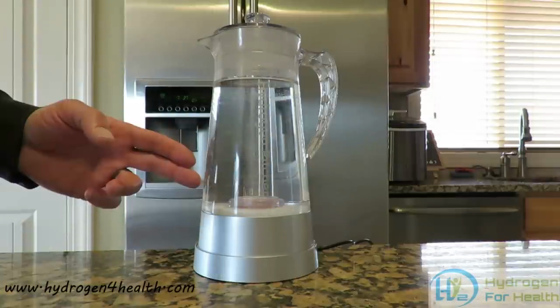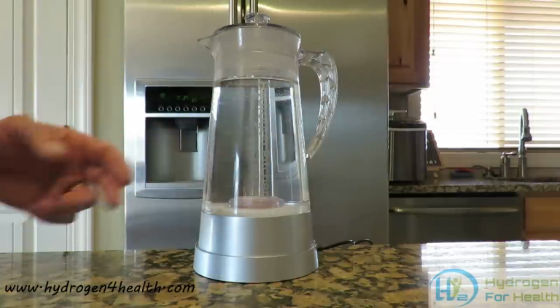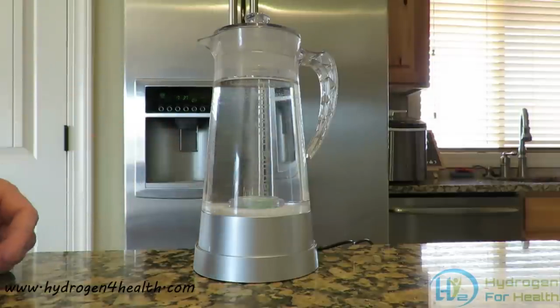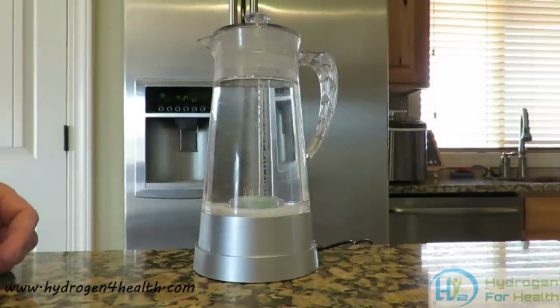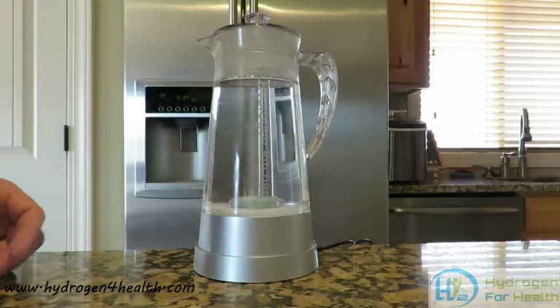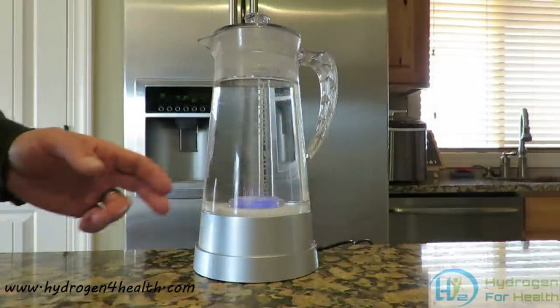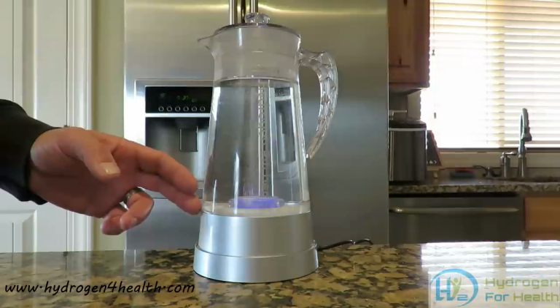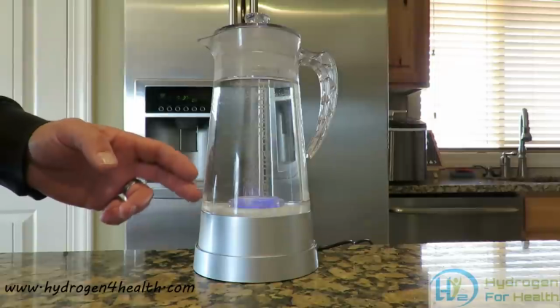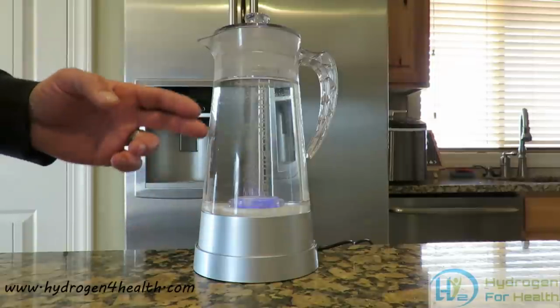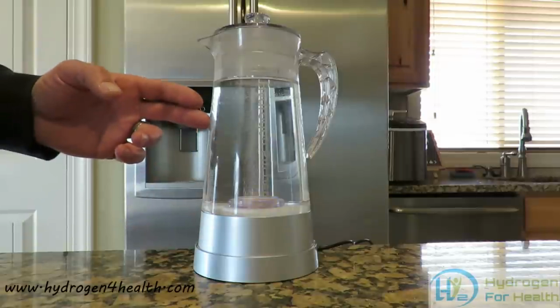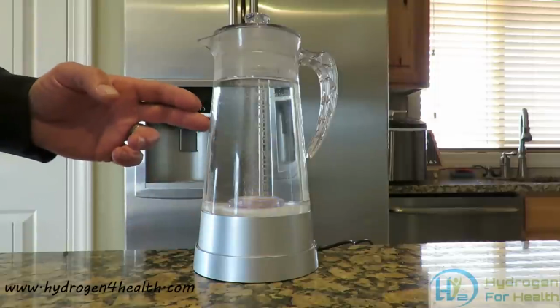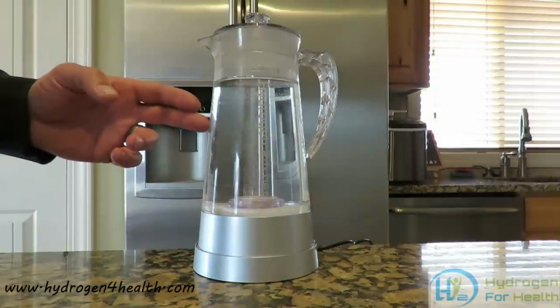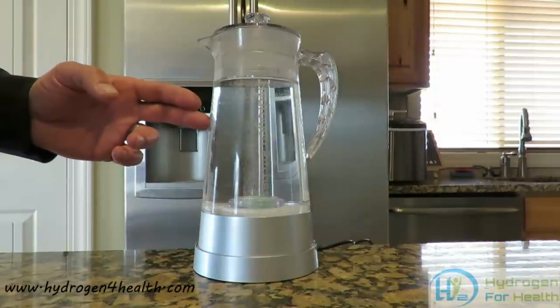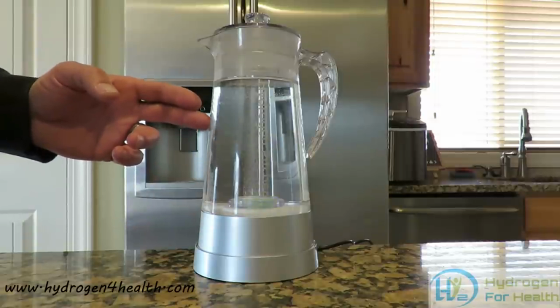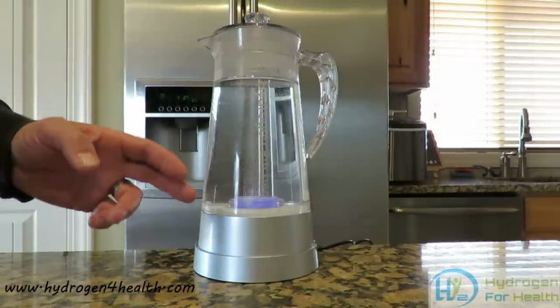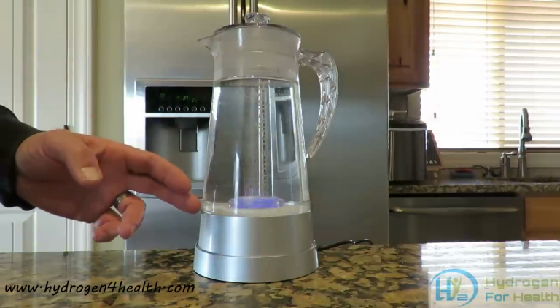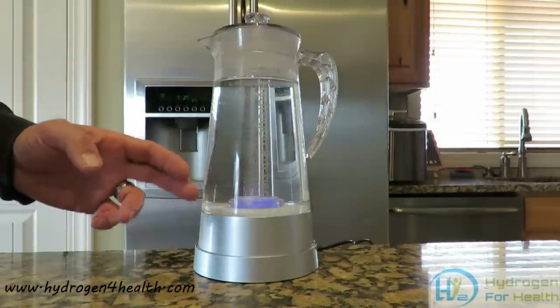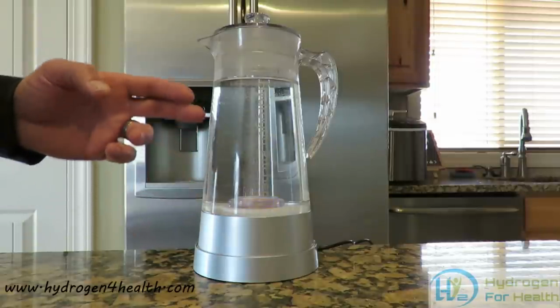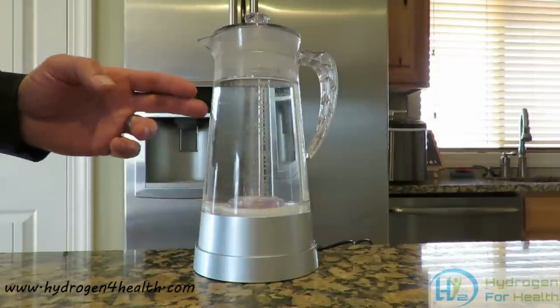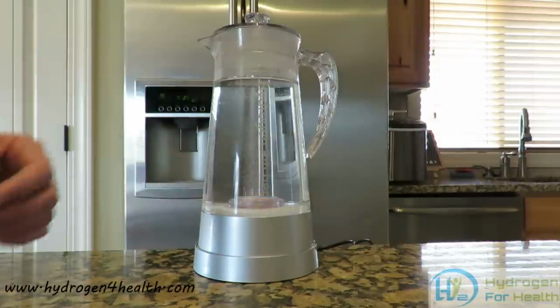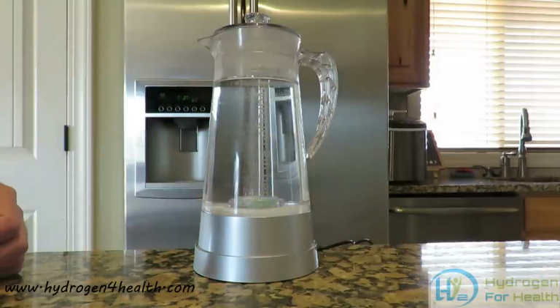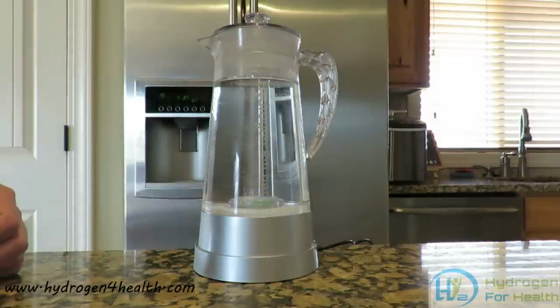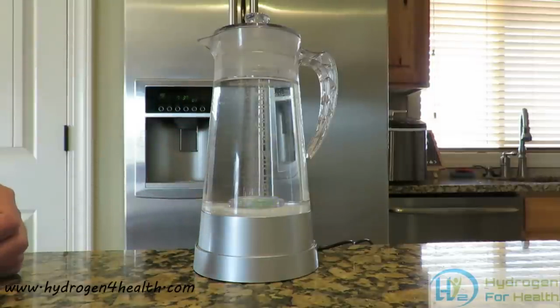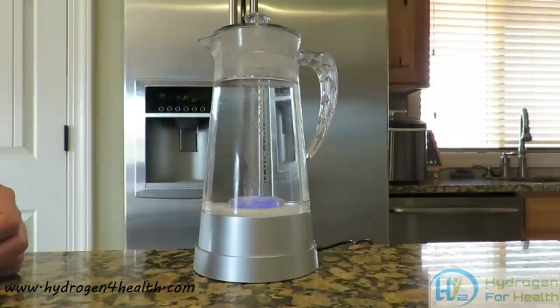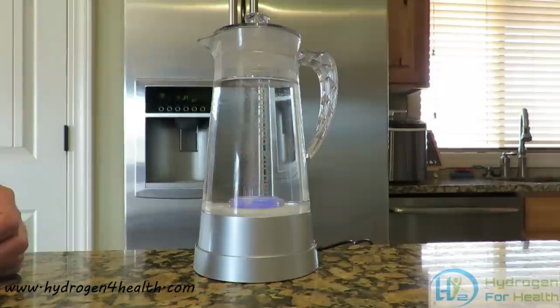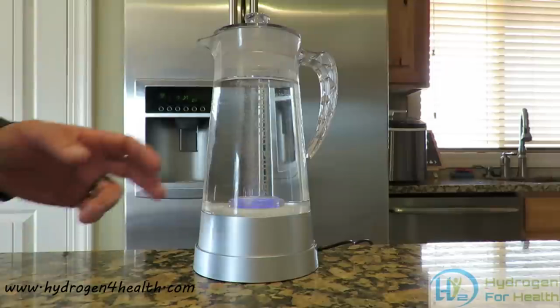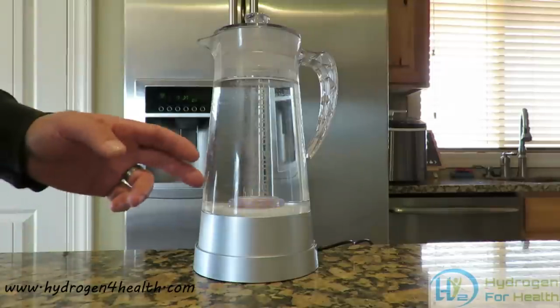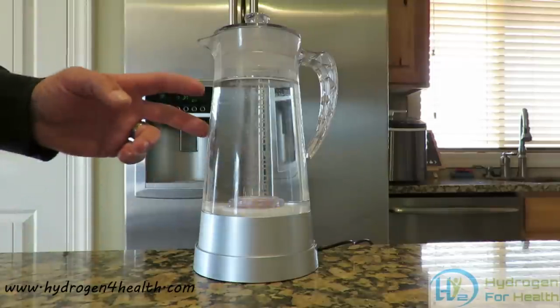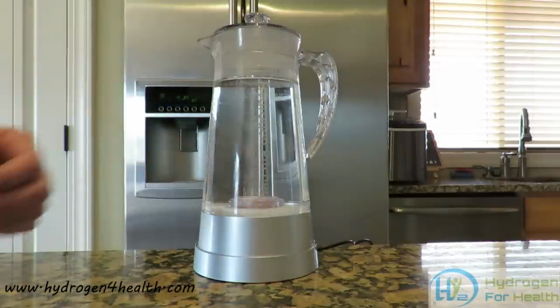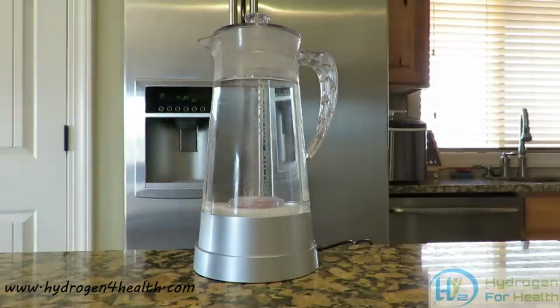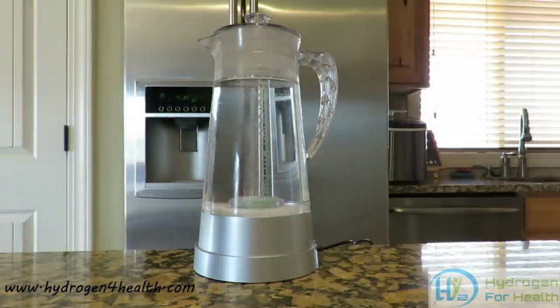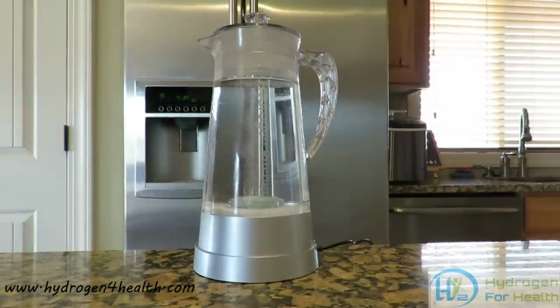When the unit starts, it will produce a lot of hydrogen for 15 minutes and then it will go to a slower amount for the next 30 minutes to keep the hydrogen content in the water.